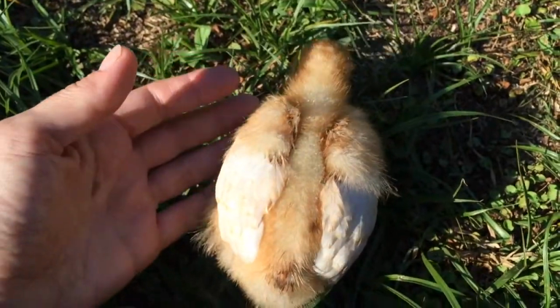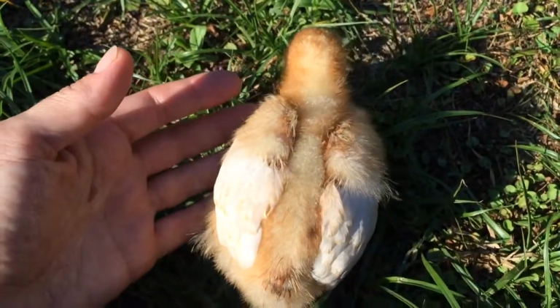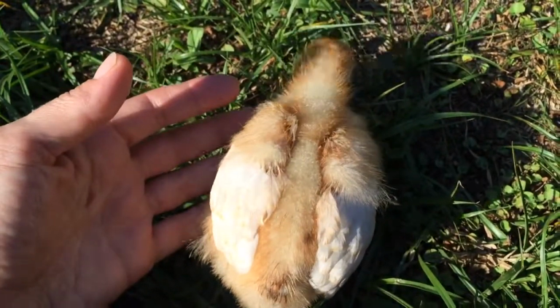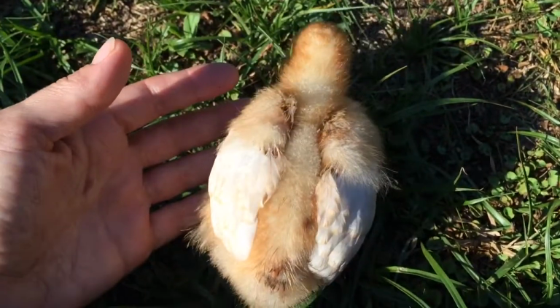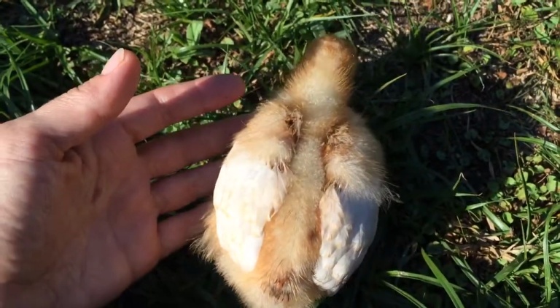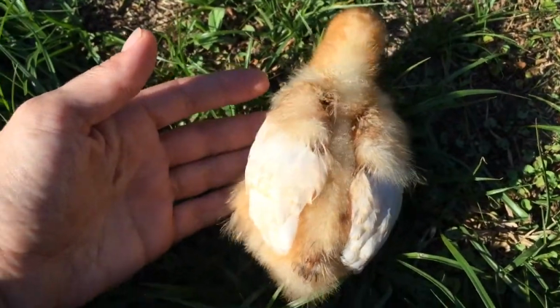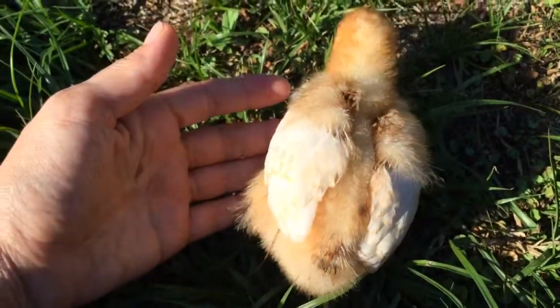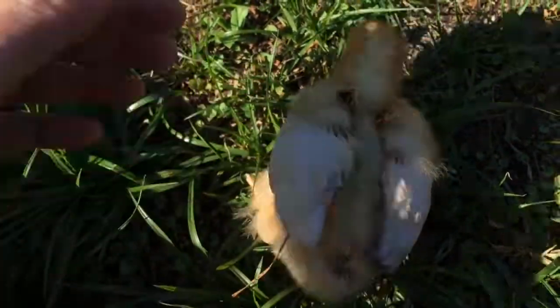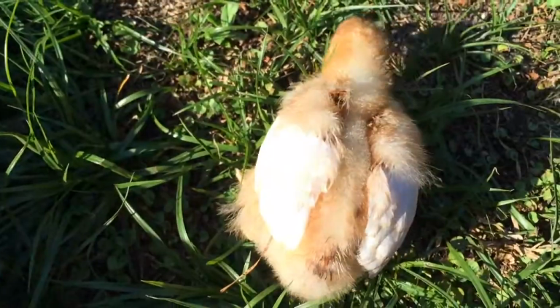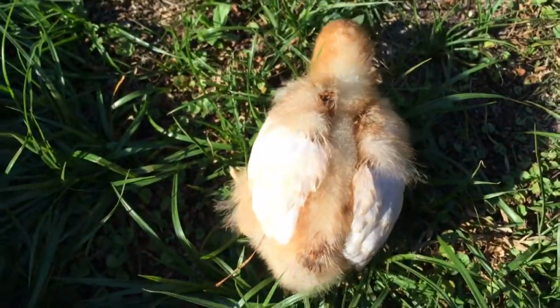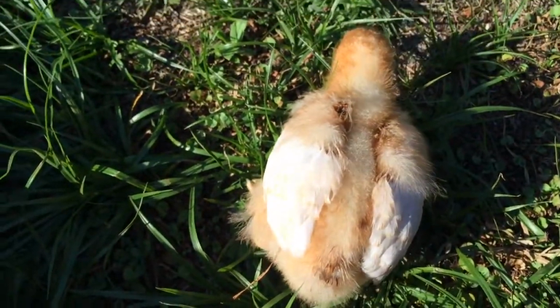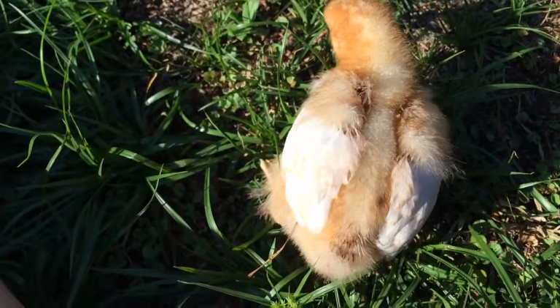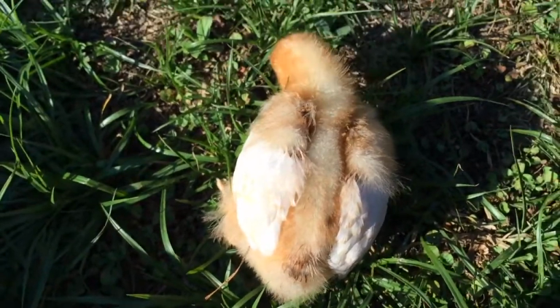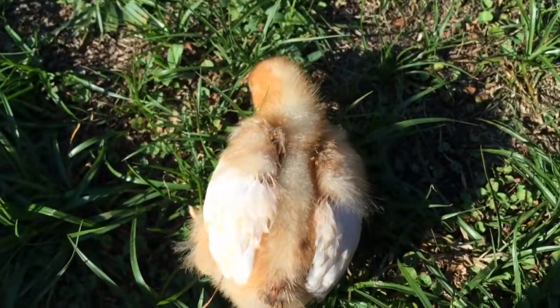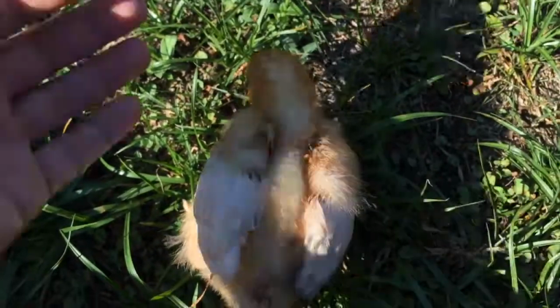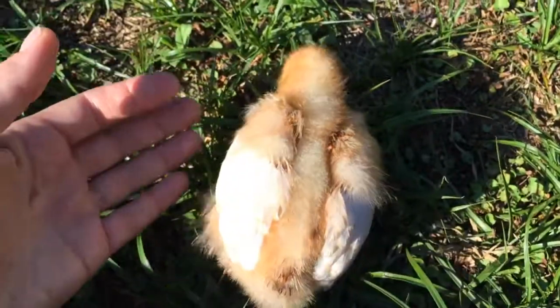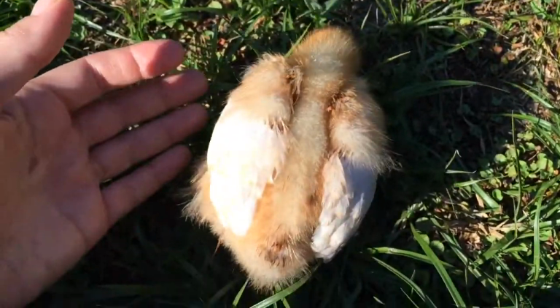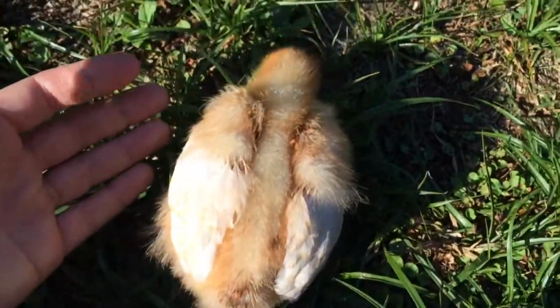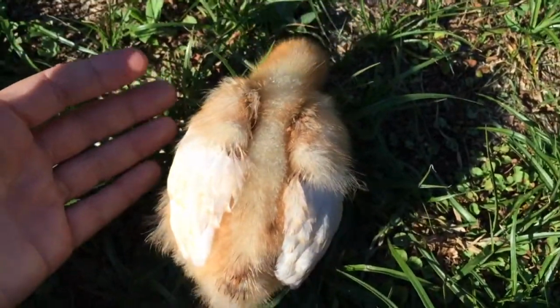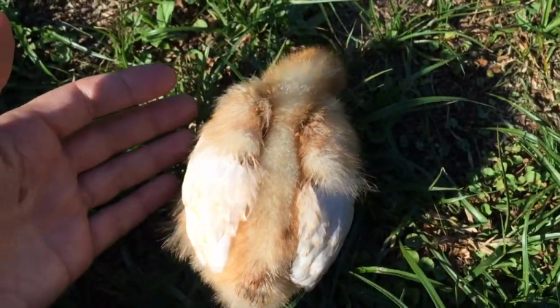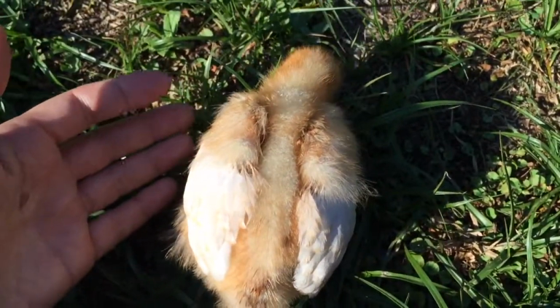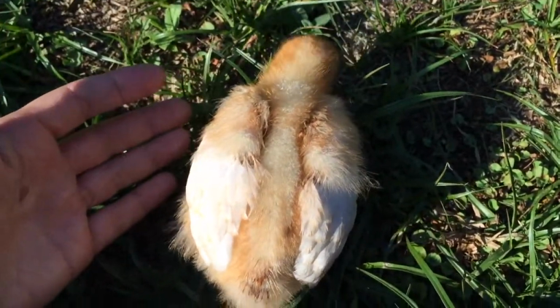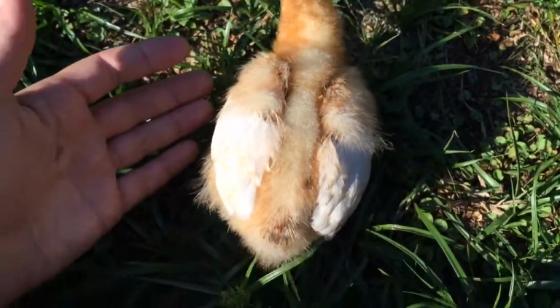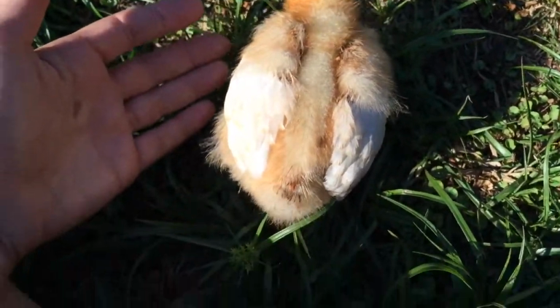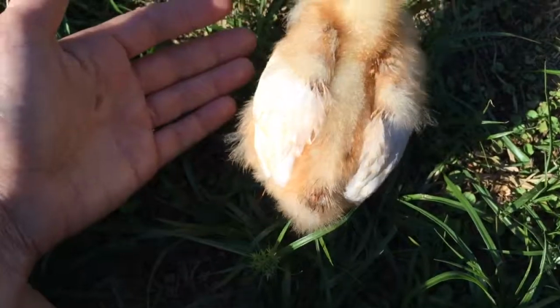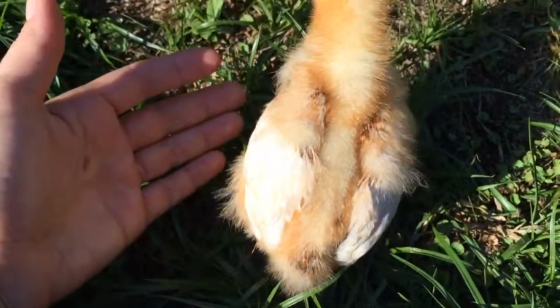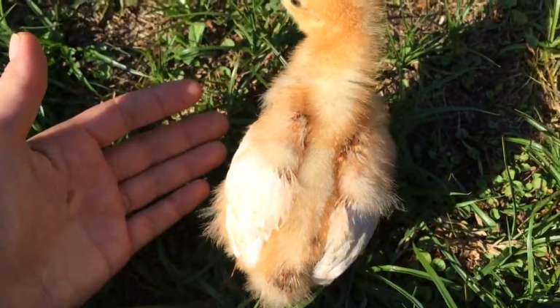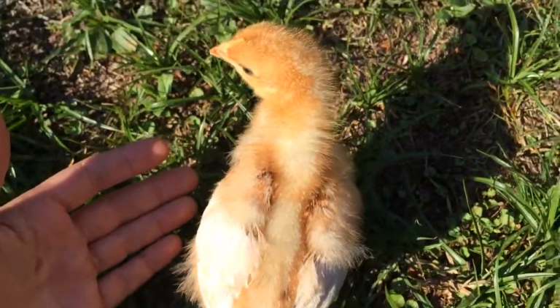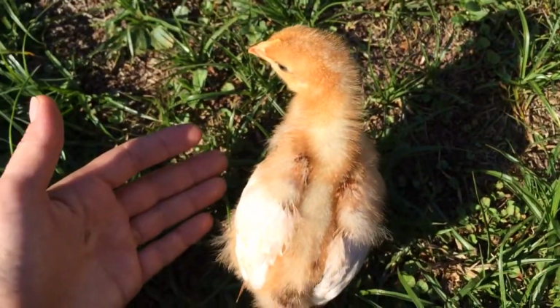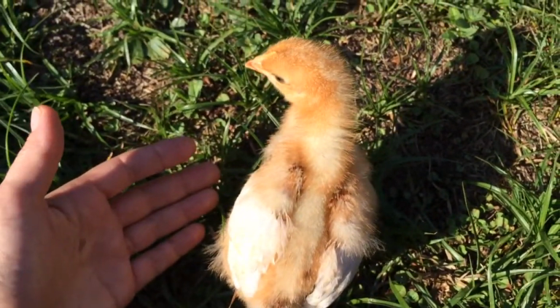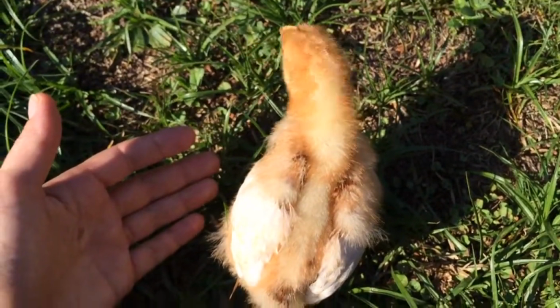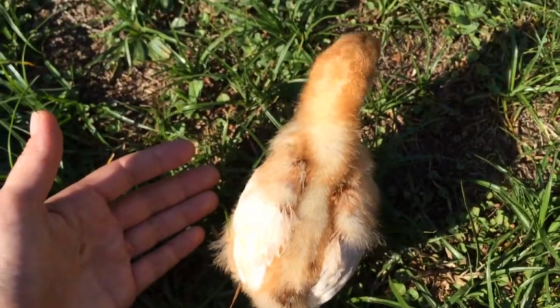I asked what color is she, and they said she's like a cream color. And I'm like, oh my god, that's our chick. So I went back there and sure enough, it was our baby chick. She had quite an adventure.